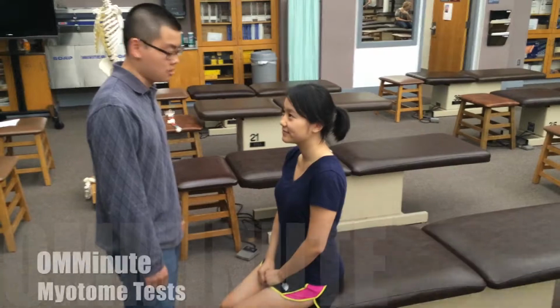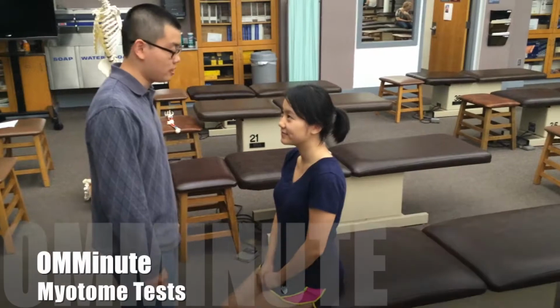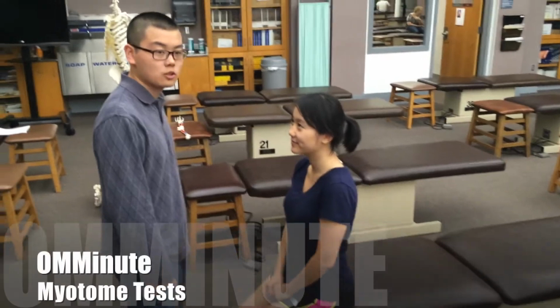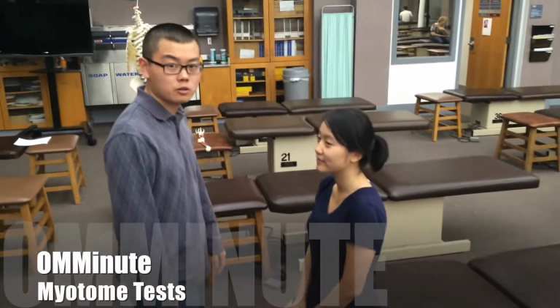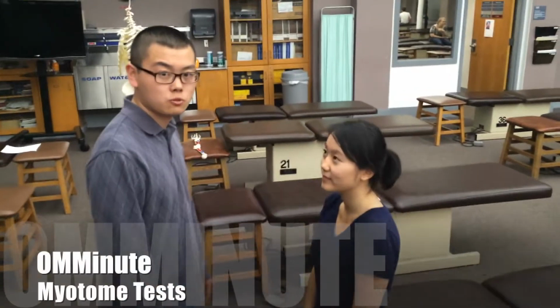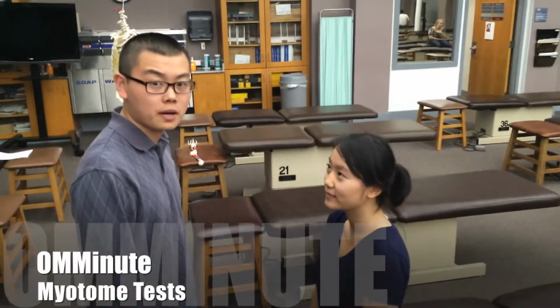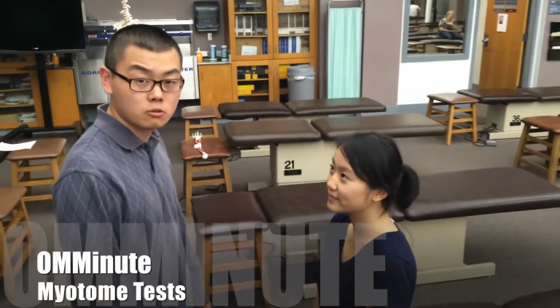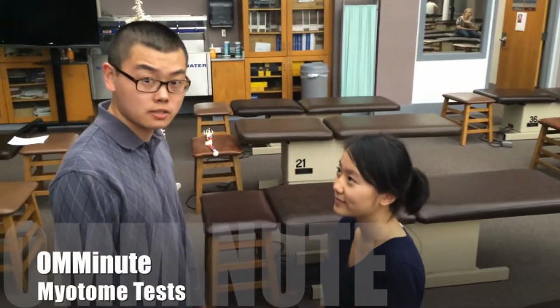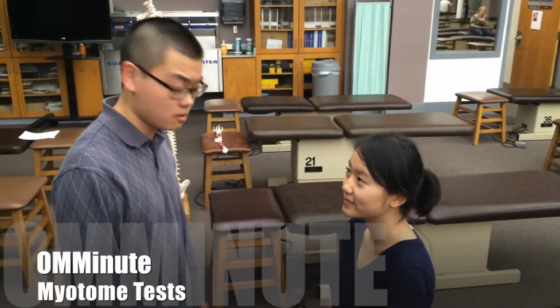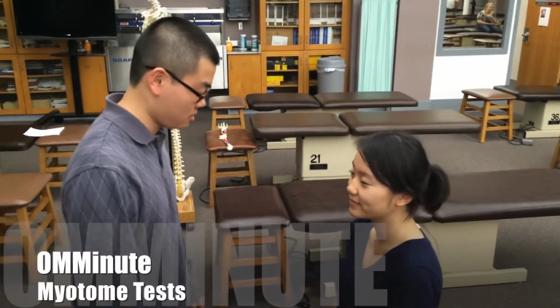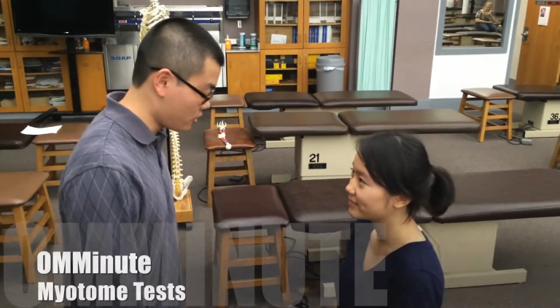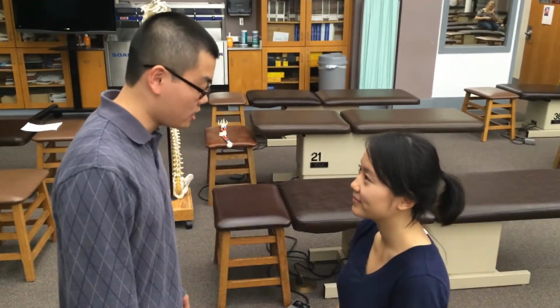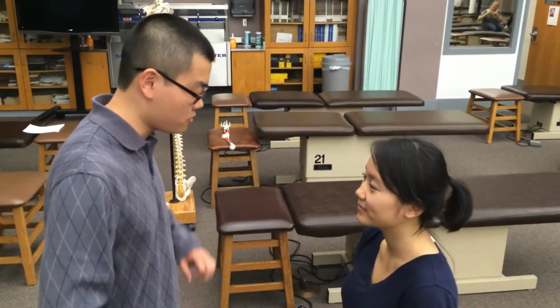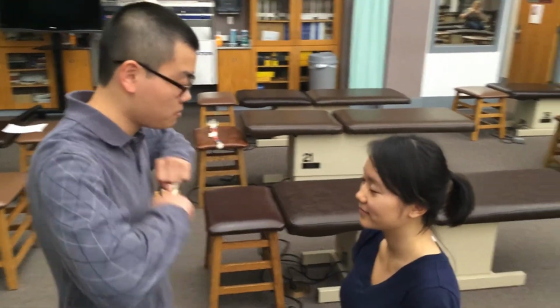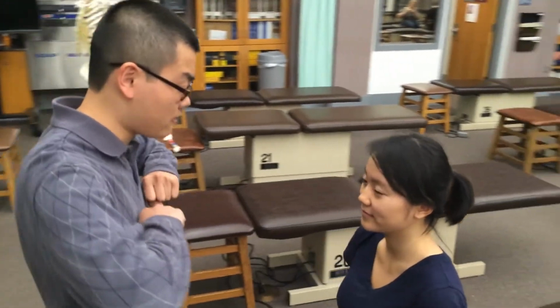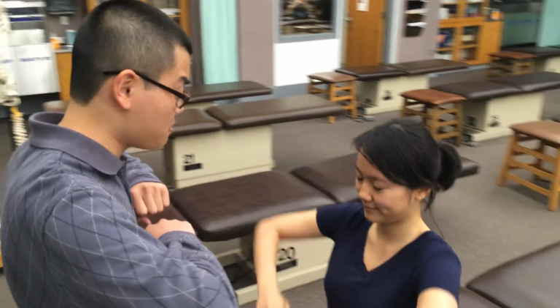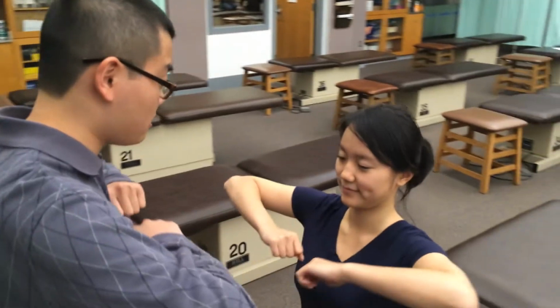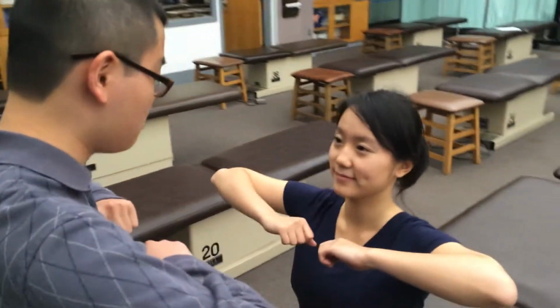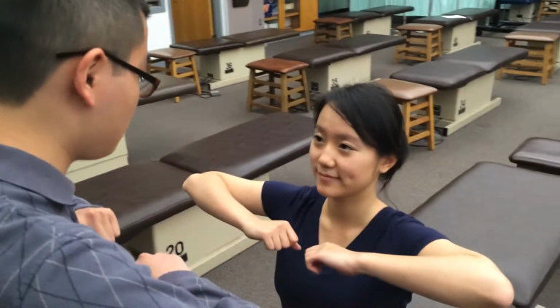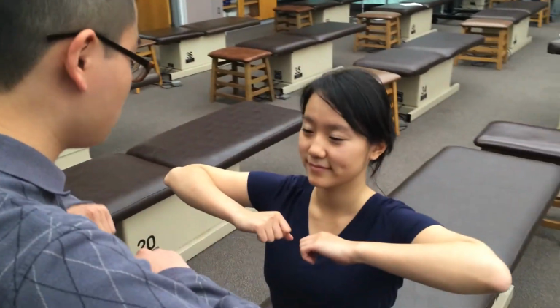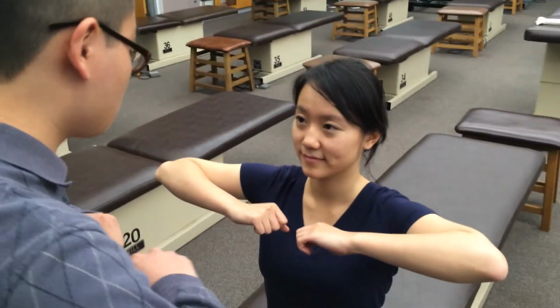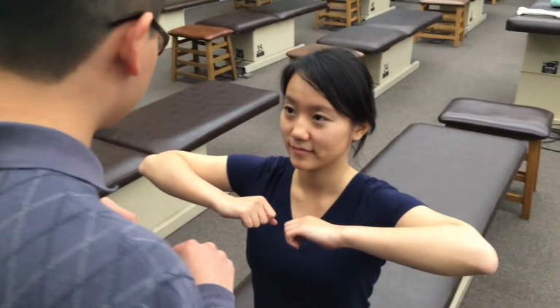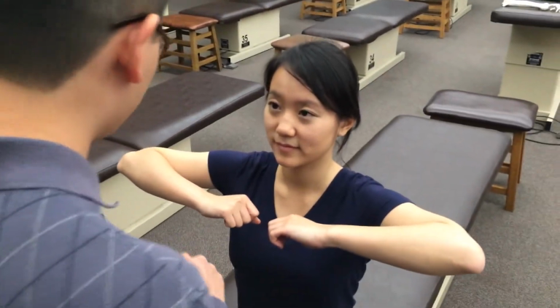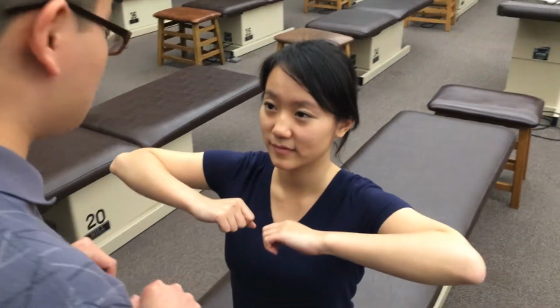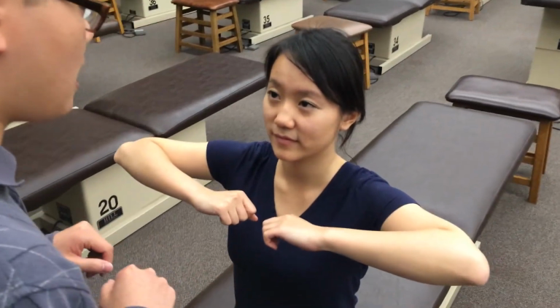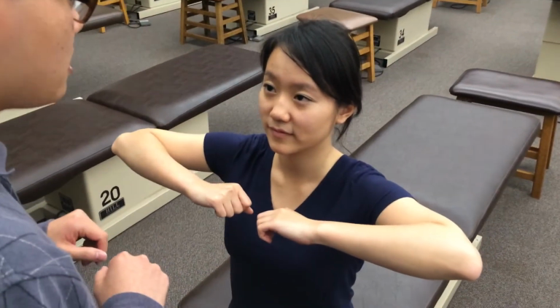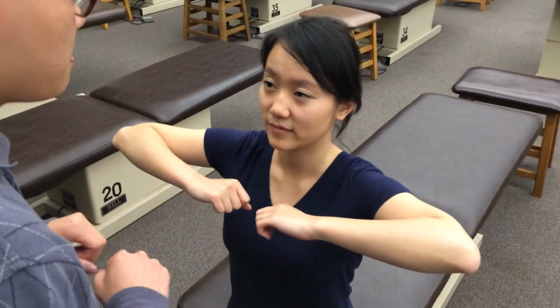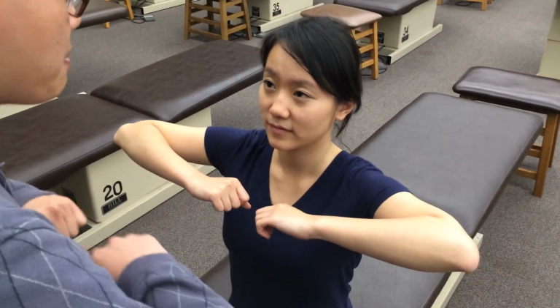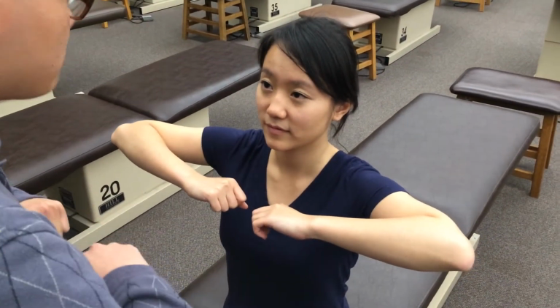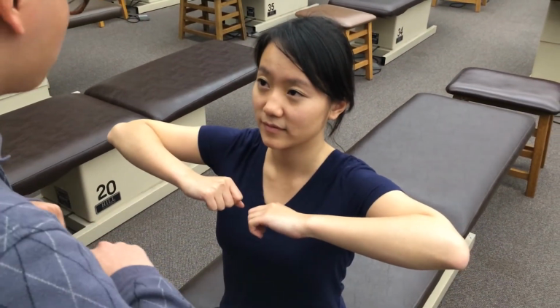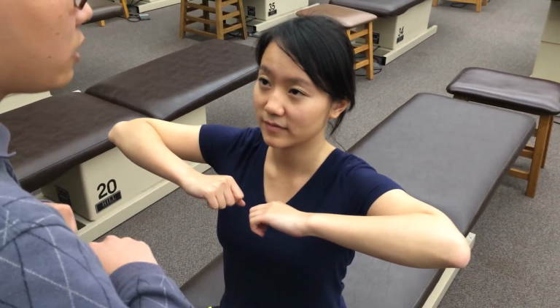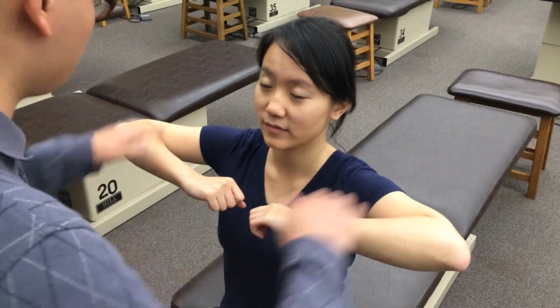Alright, so we're going to be doing the biotone test today. Alright, so Annie, if you could, please have your arms out like so. Thank you. We're going to be testing for C5,